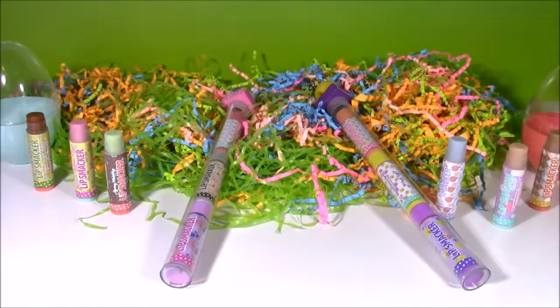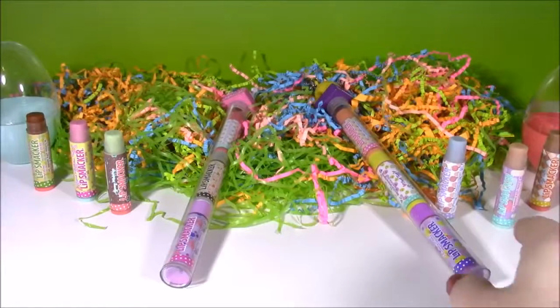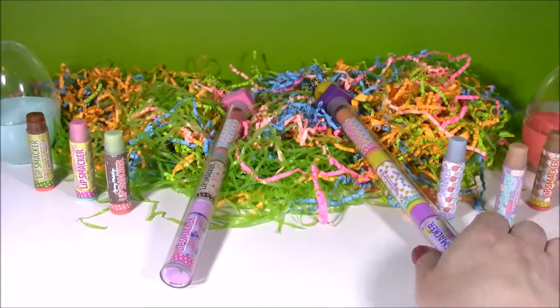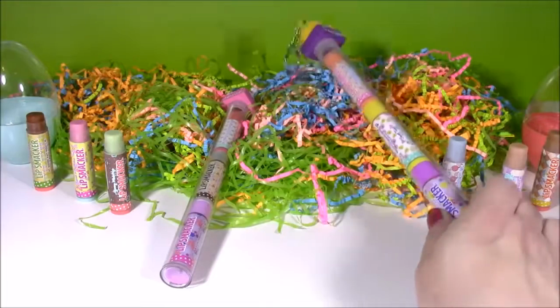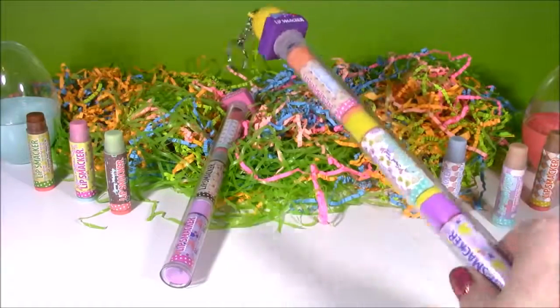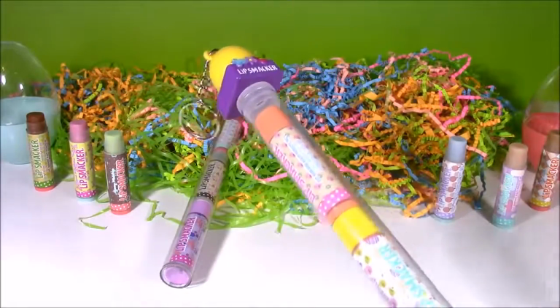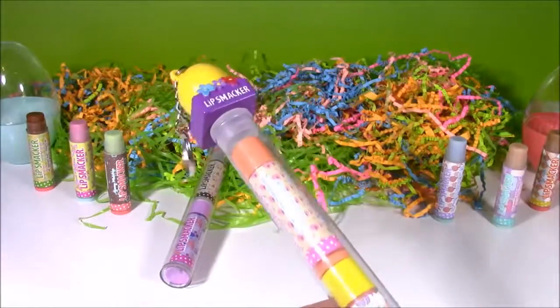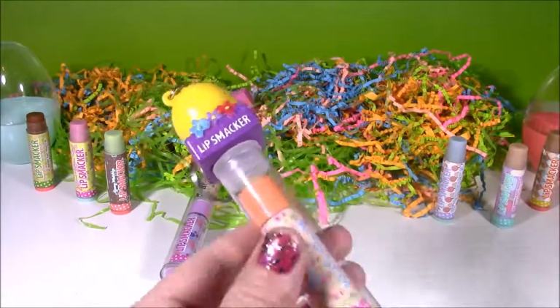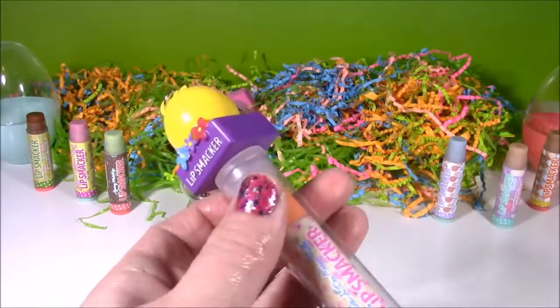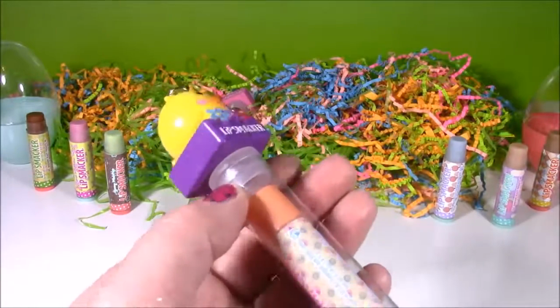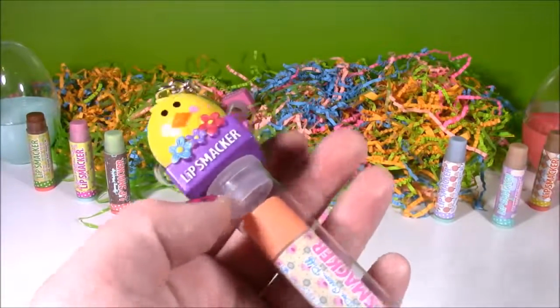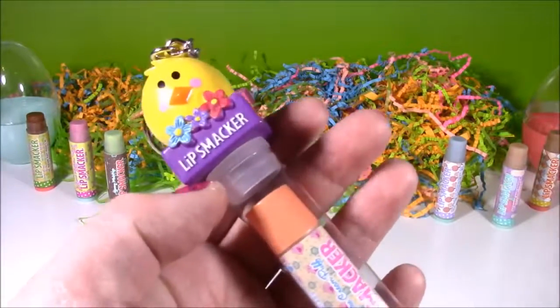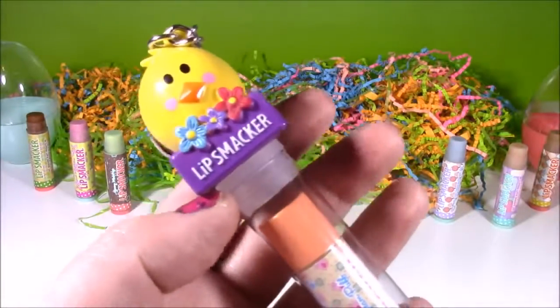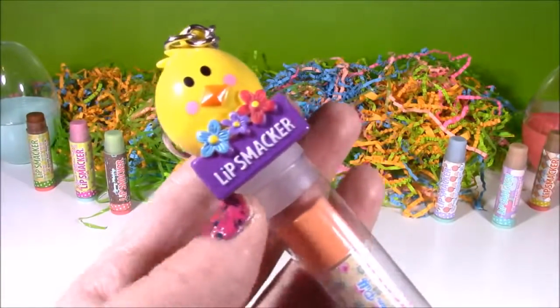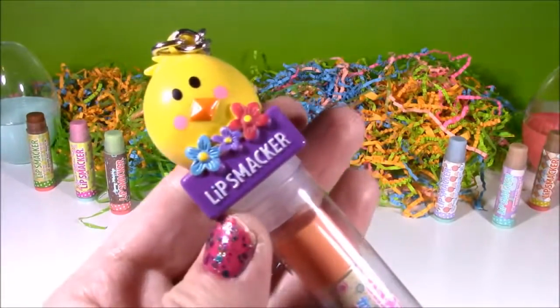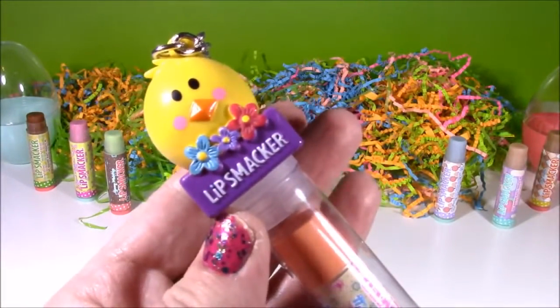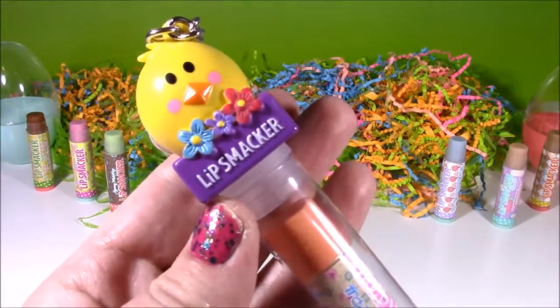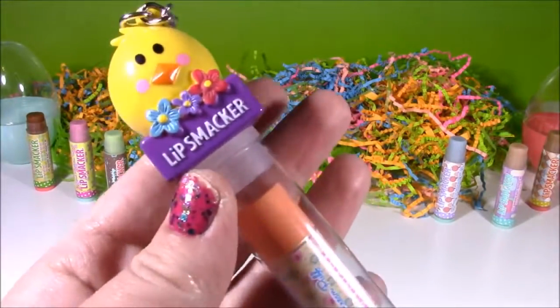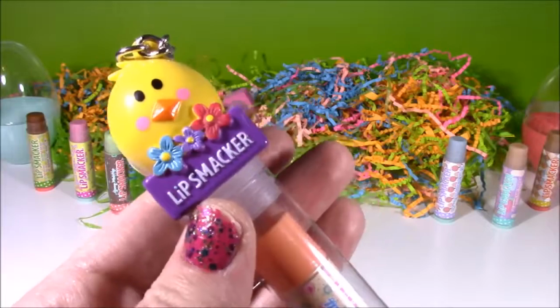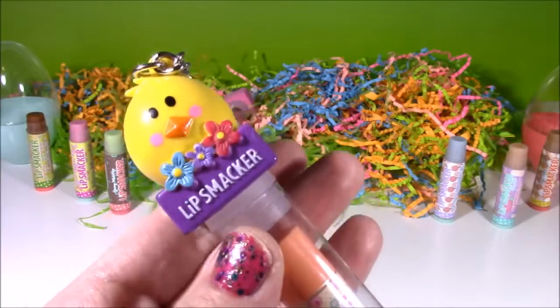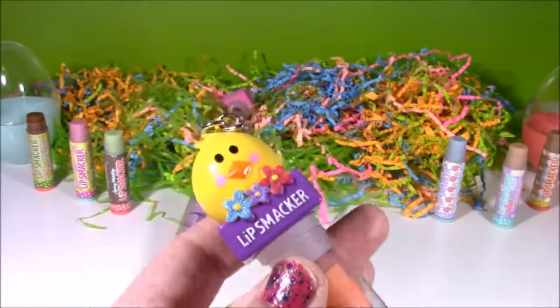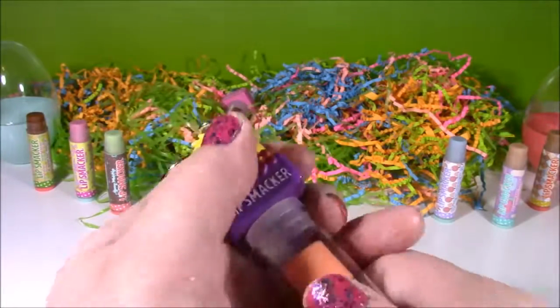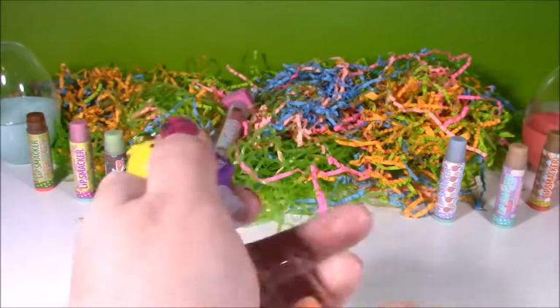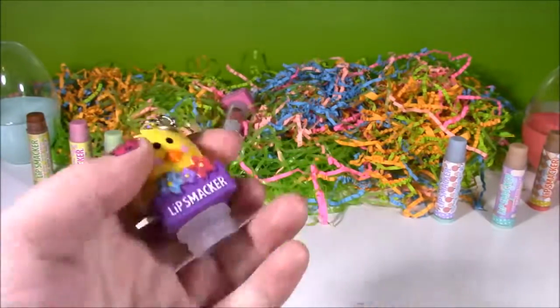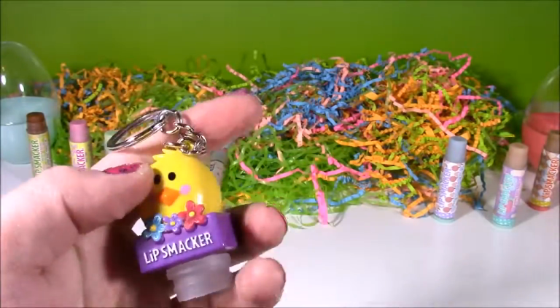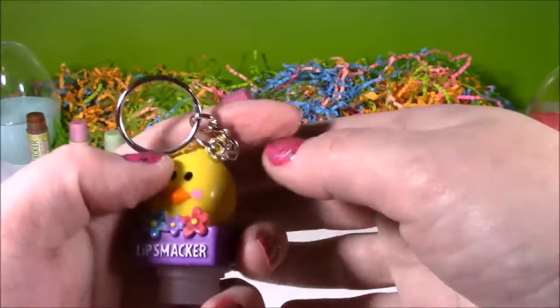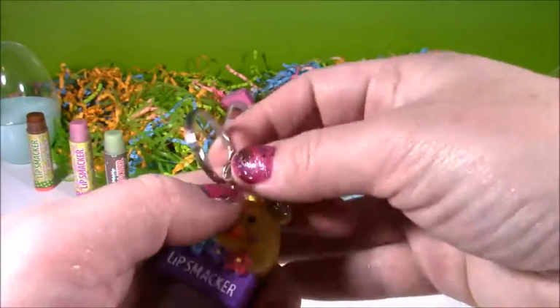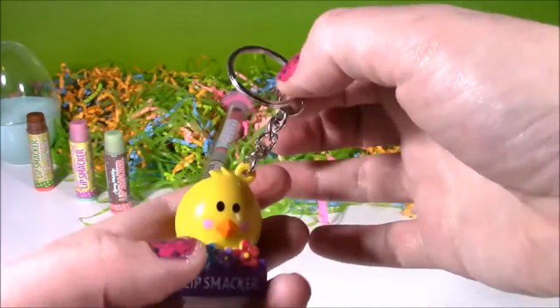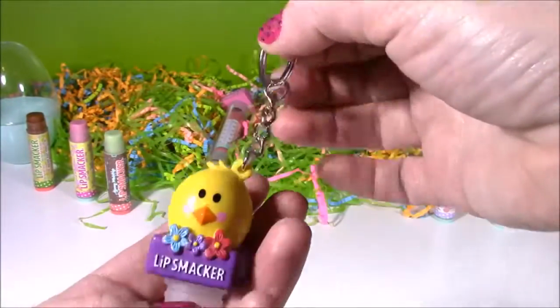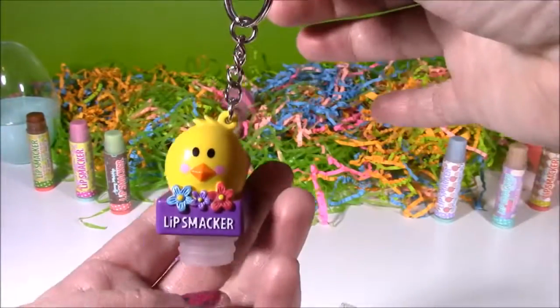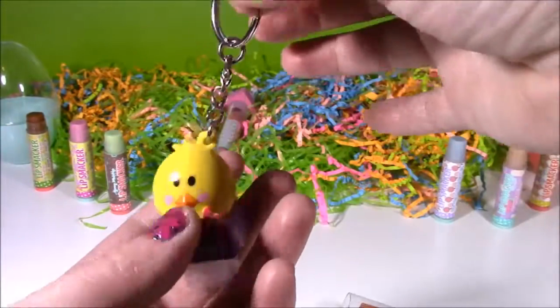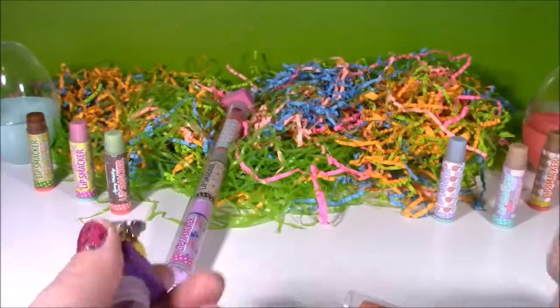Now it's time to open up our lip balm sticks. How about this one first with a cute little chickie? It's a Lip Smacker, and I guess this would turn into a really cute Easter keychain.